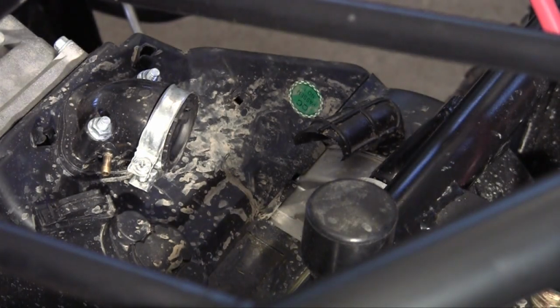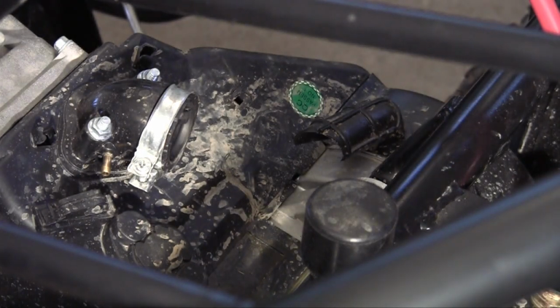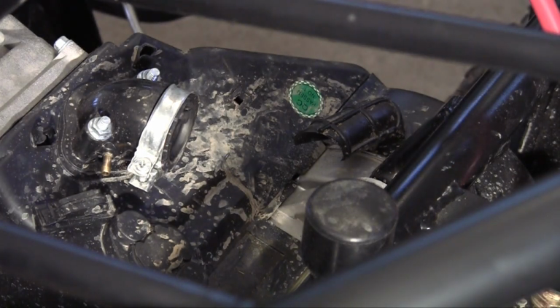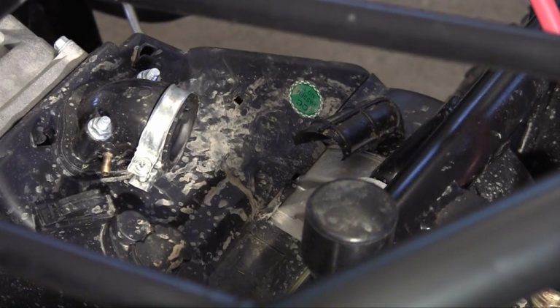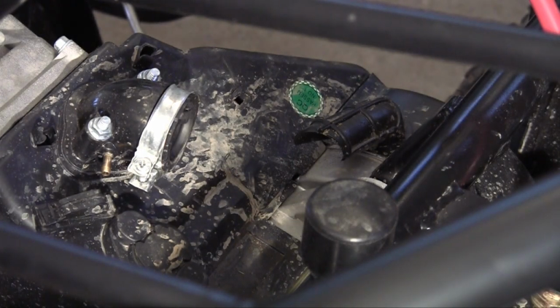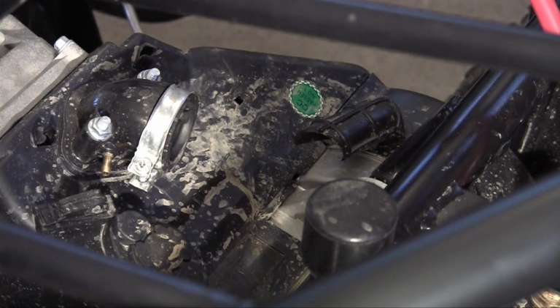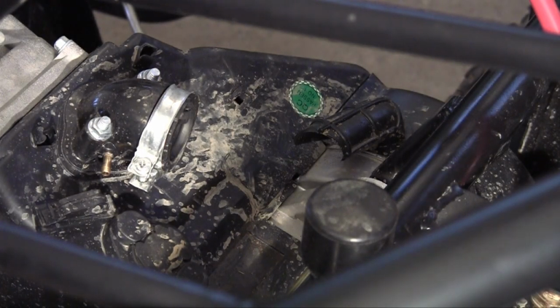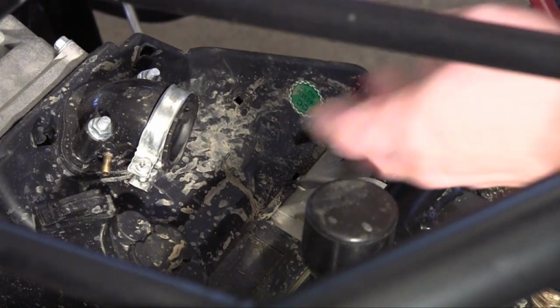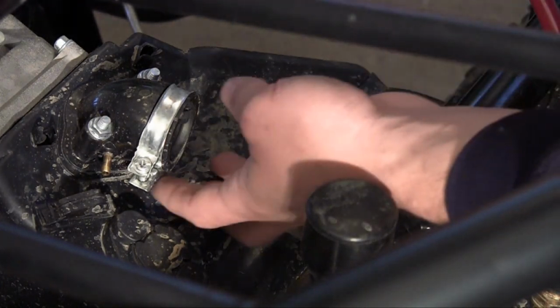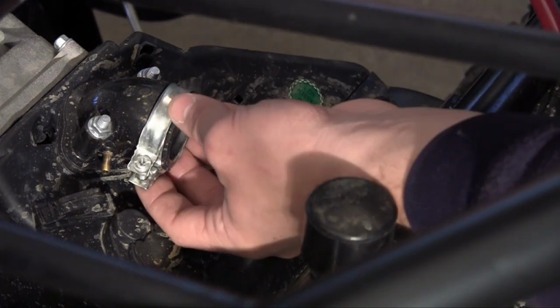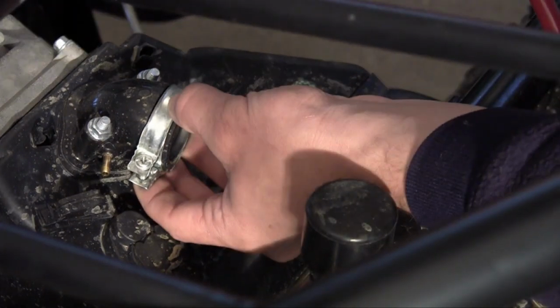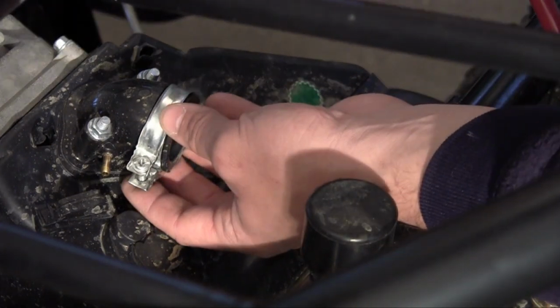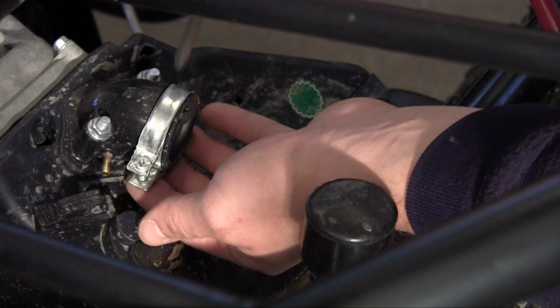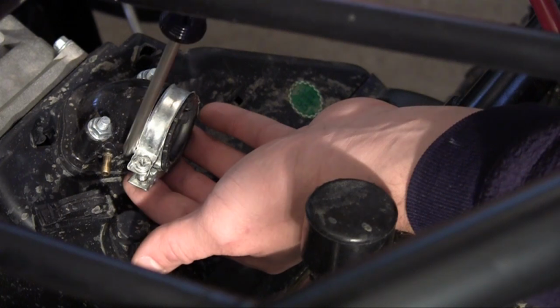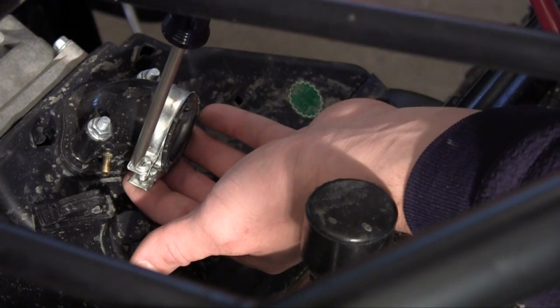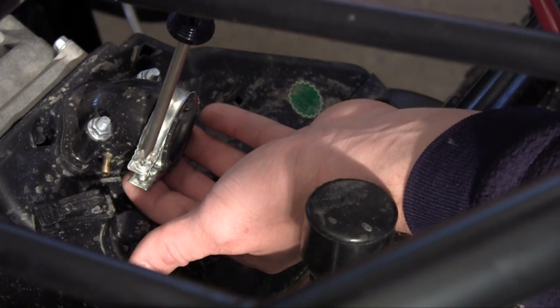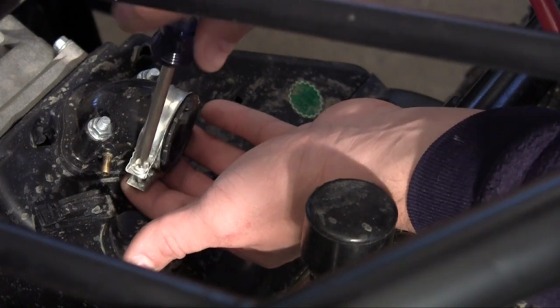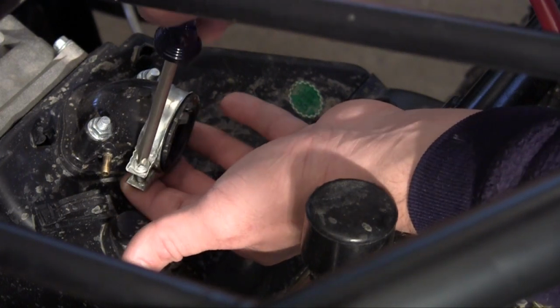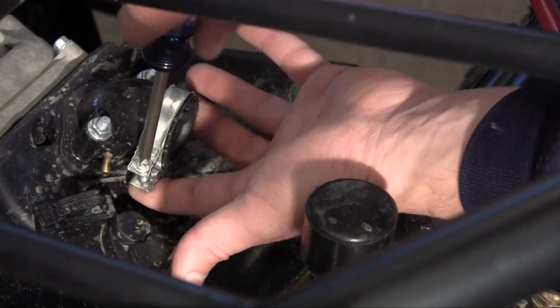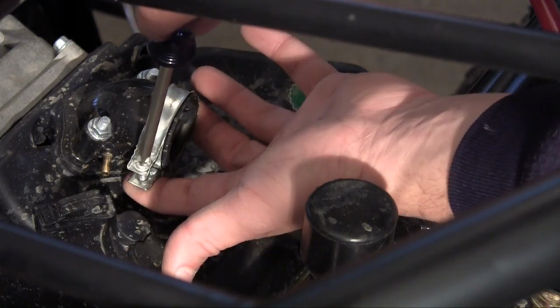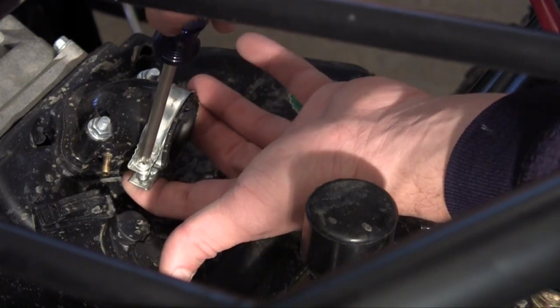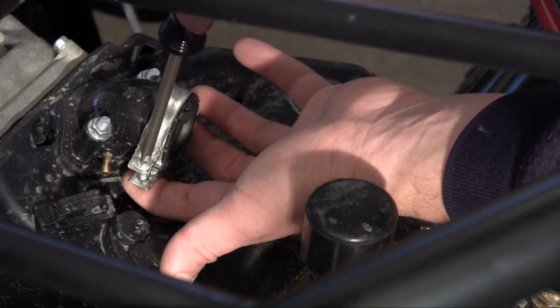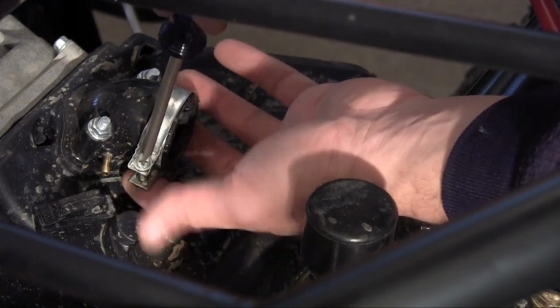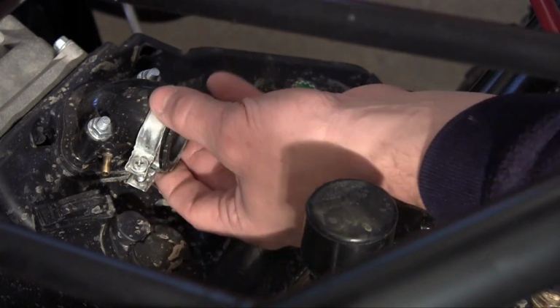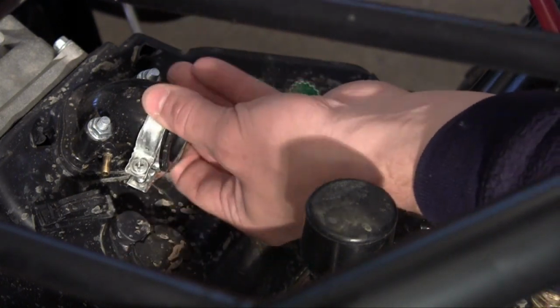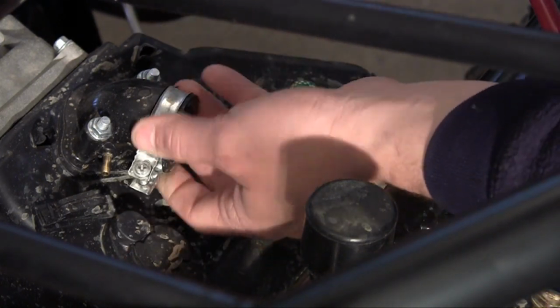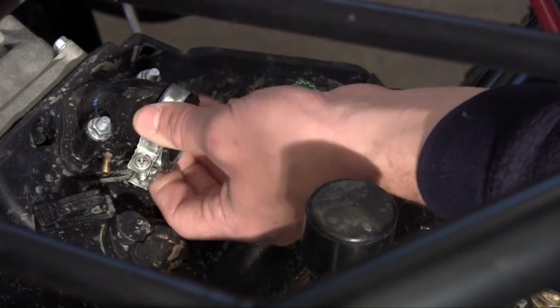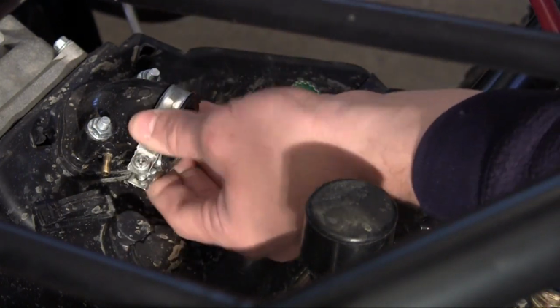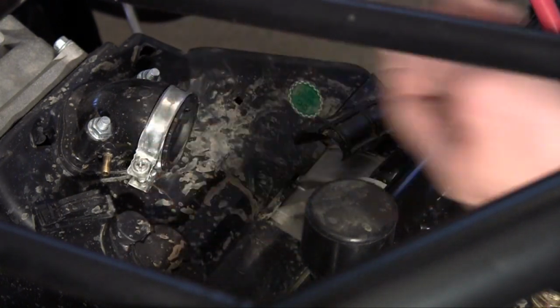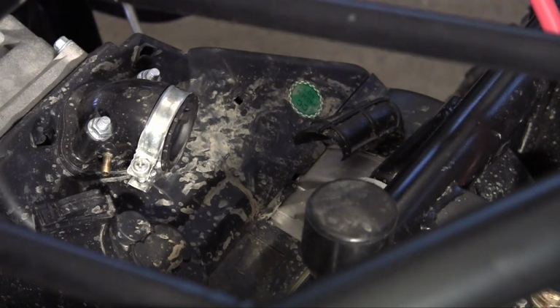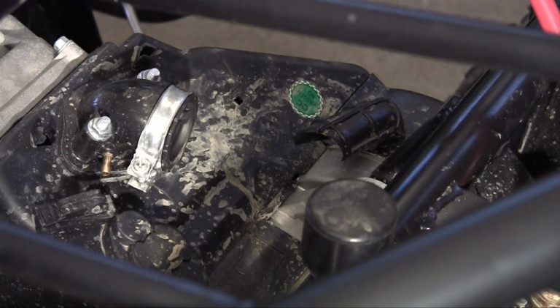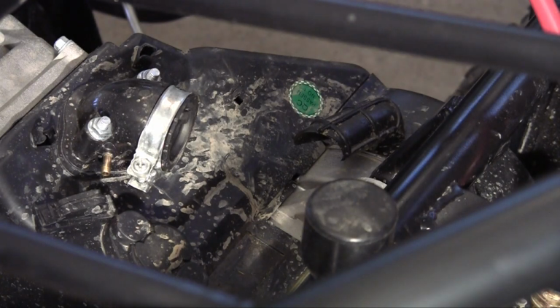First of all, find the intake manifold on your engine and make sure you have a hose clamp and get it as loose as possible. There we go — we have a little play in there.